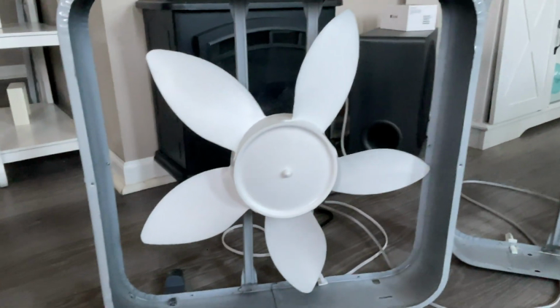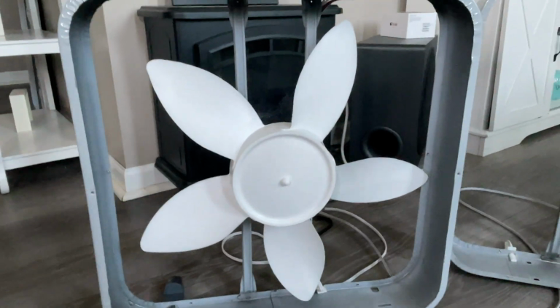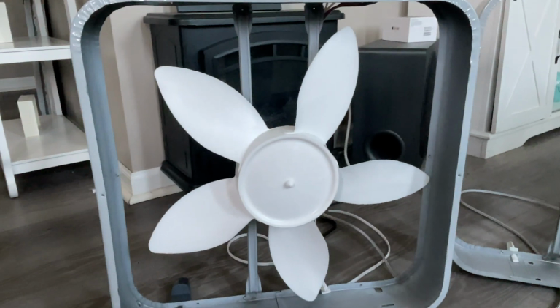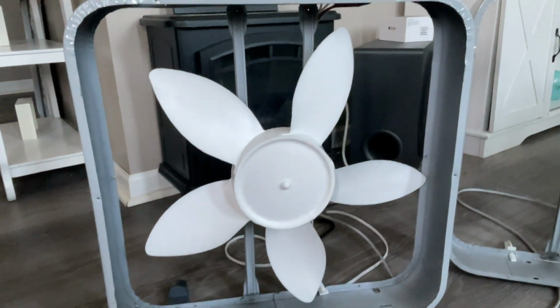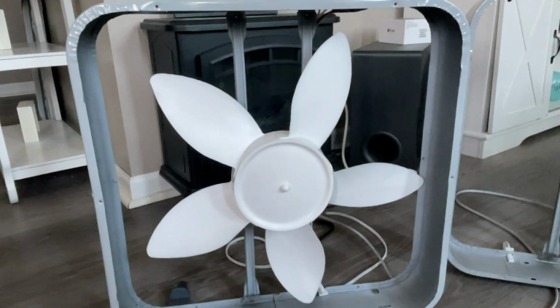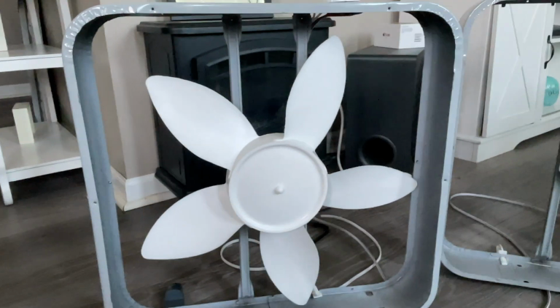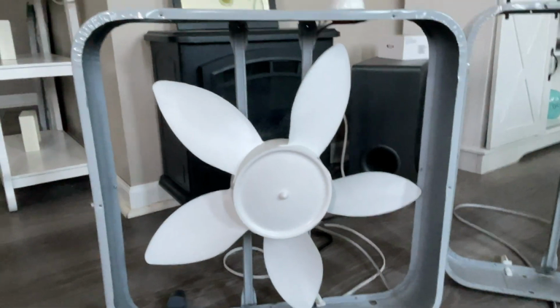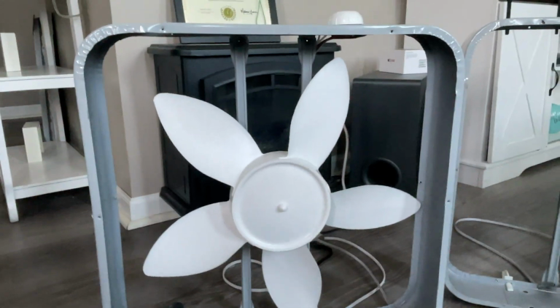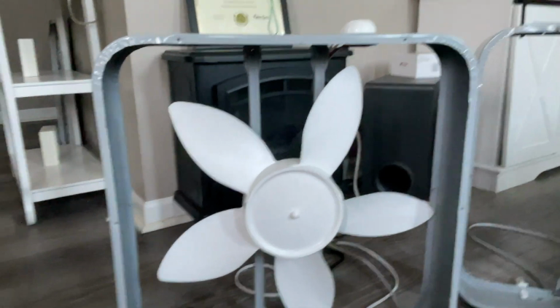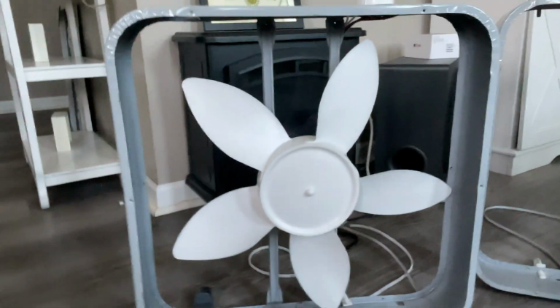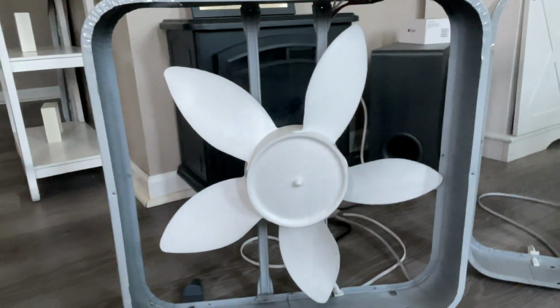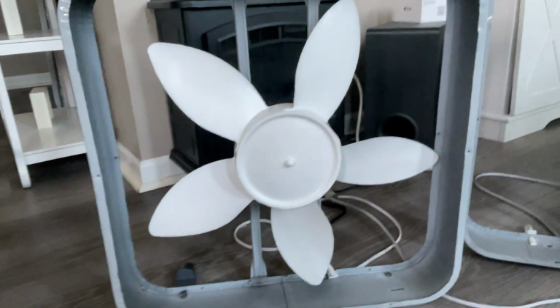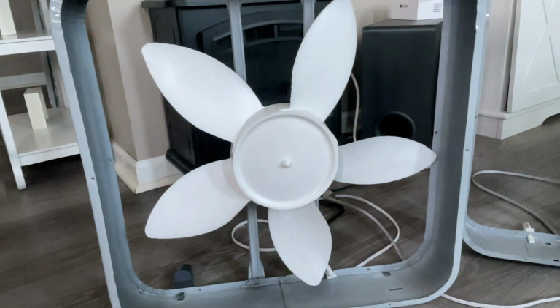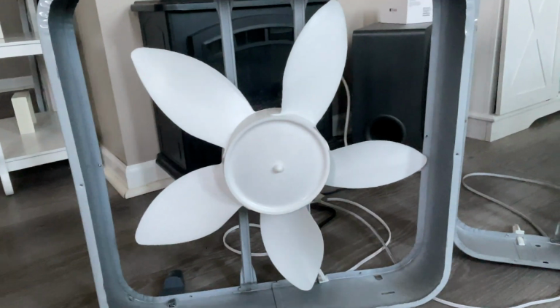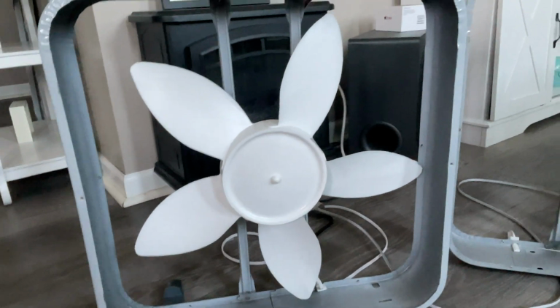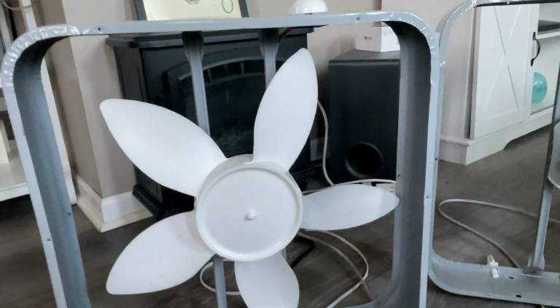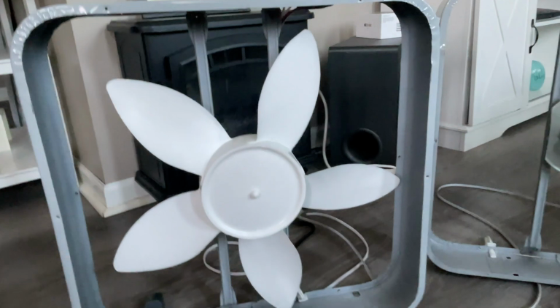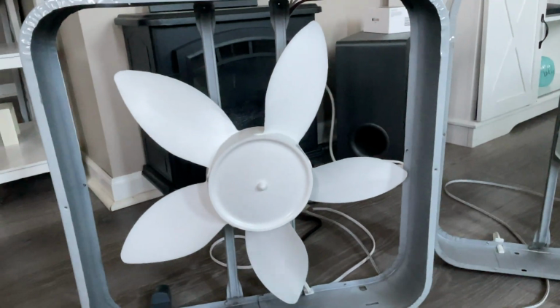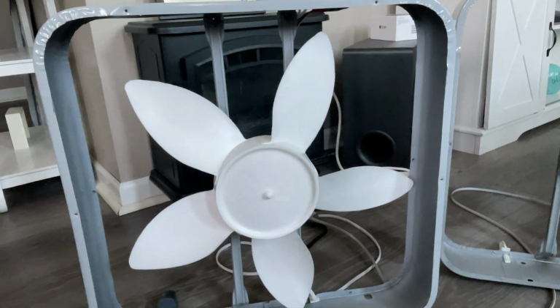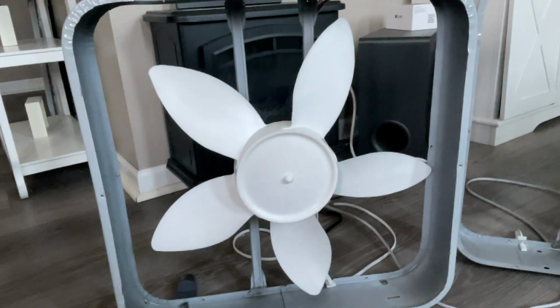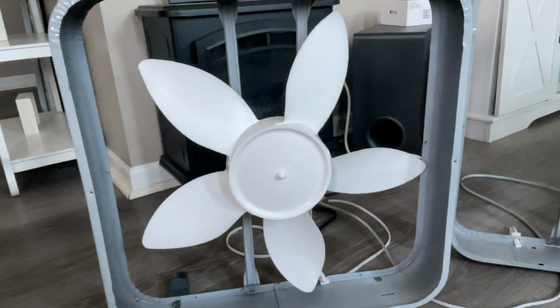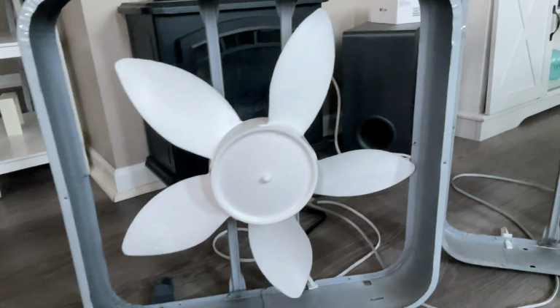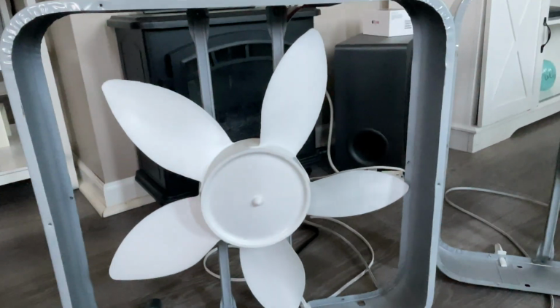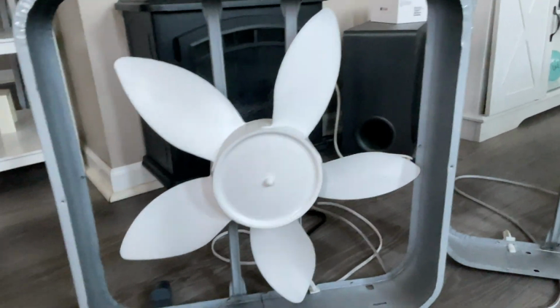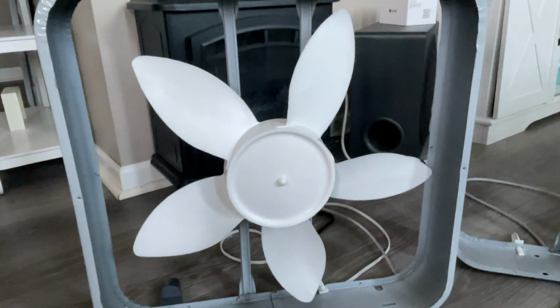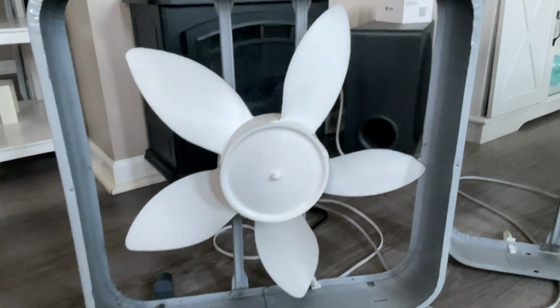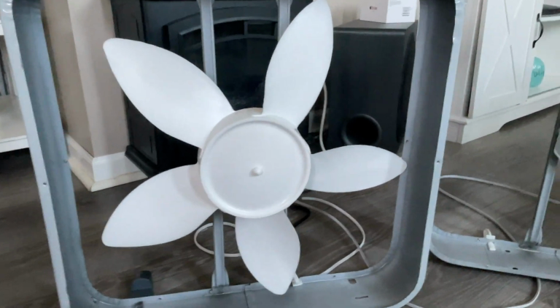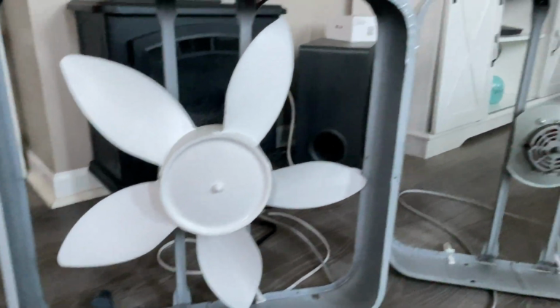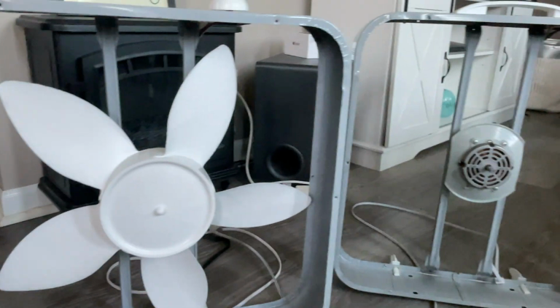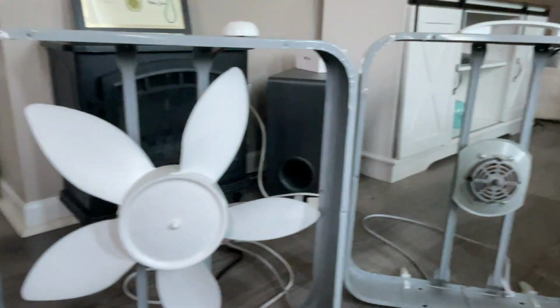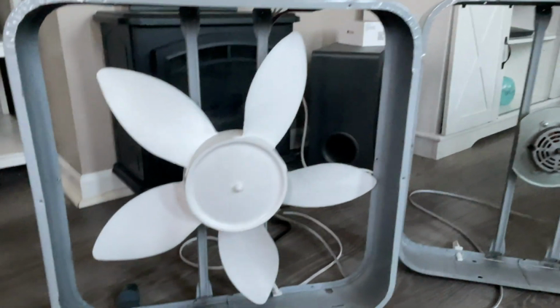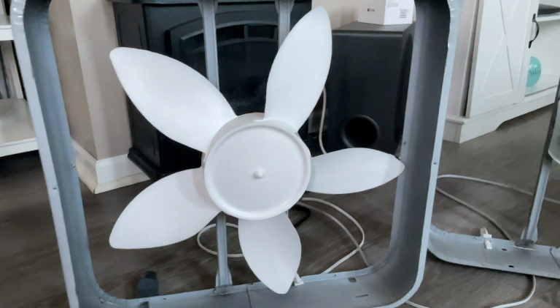I don't know how many of you guys are still watching — probably very few — but I did want to show off a discovery I found when you use a cheaper, flimsier blade set on the two fans.